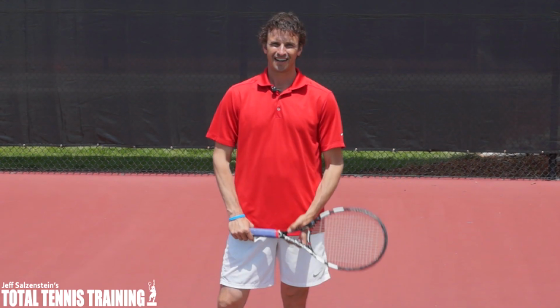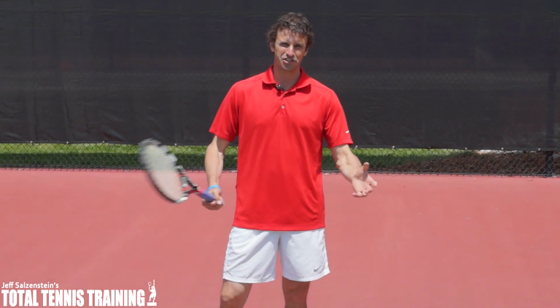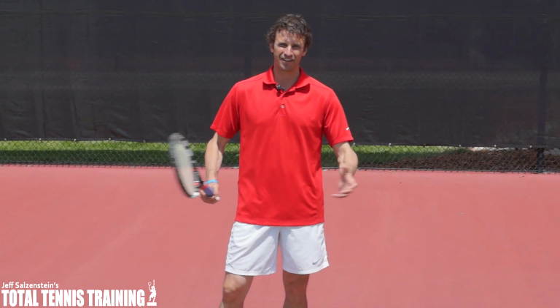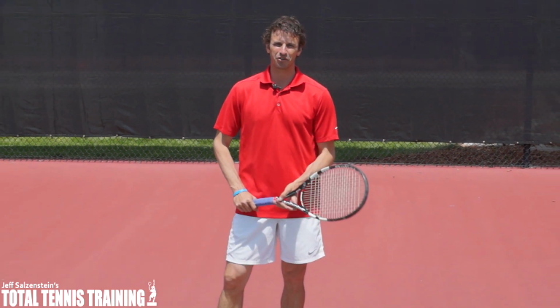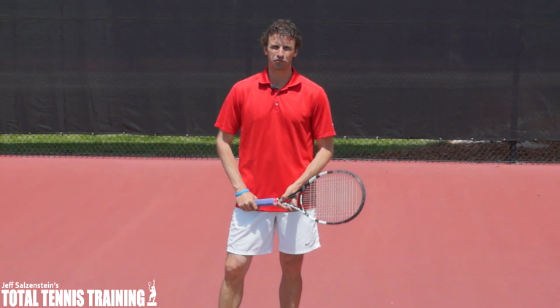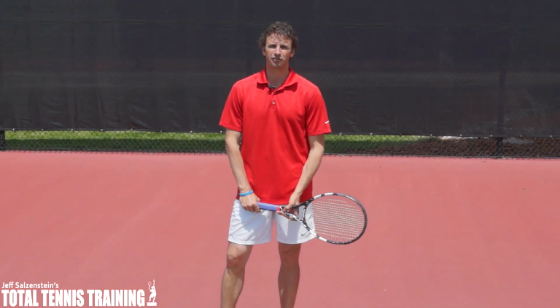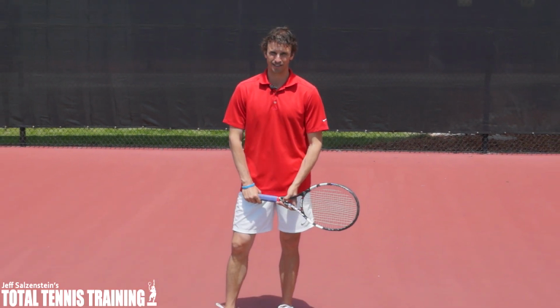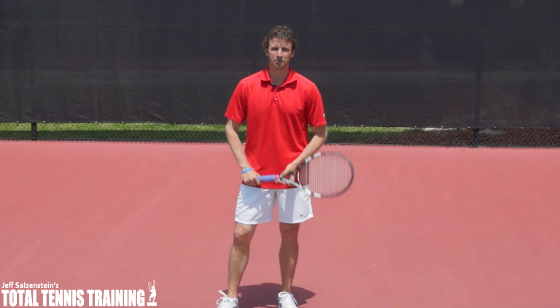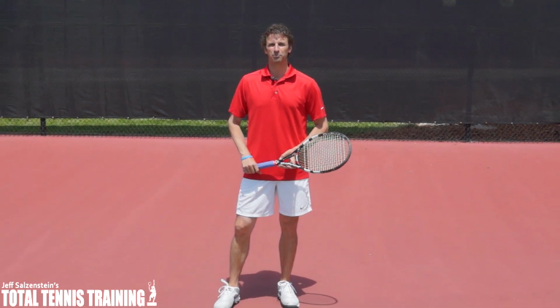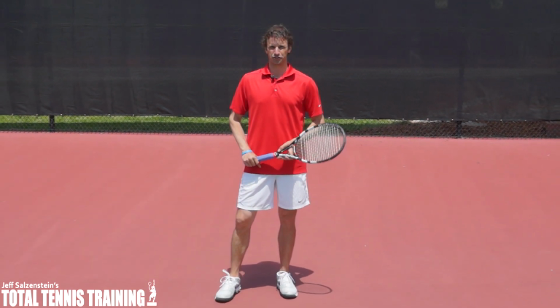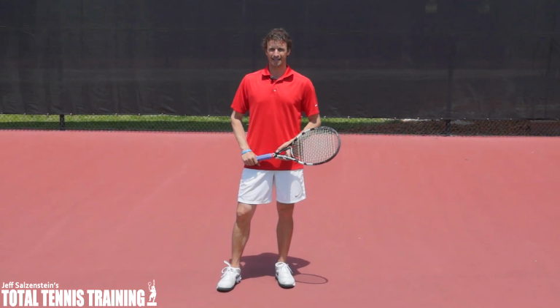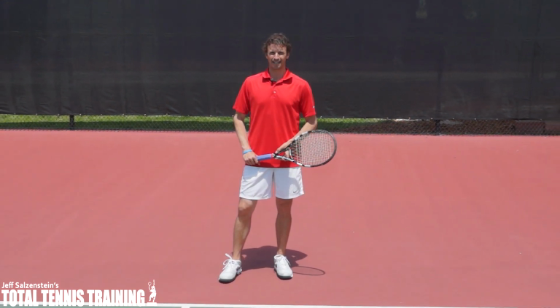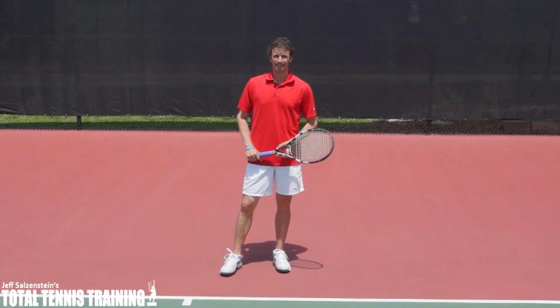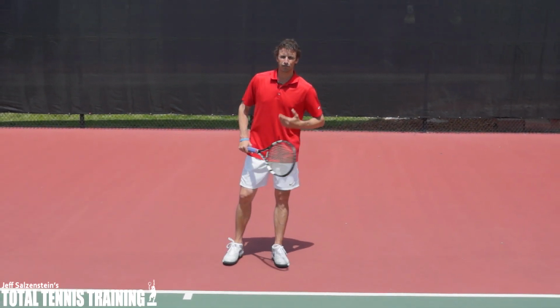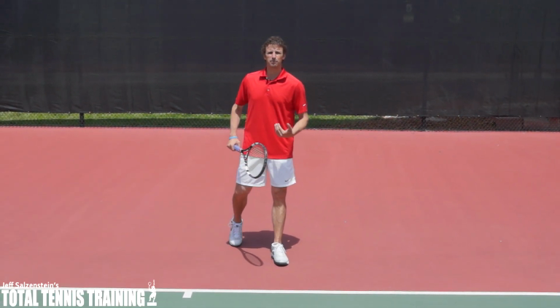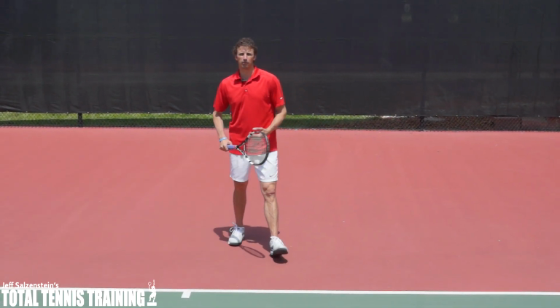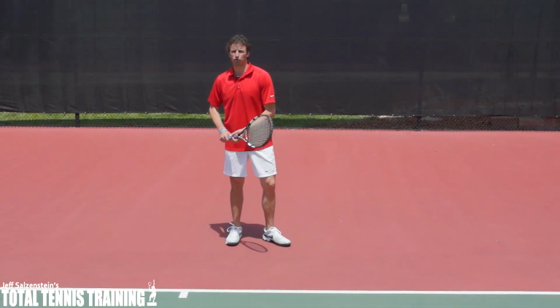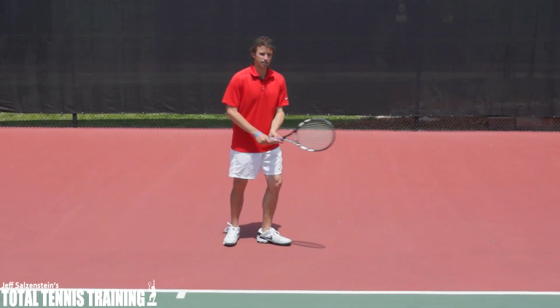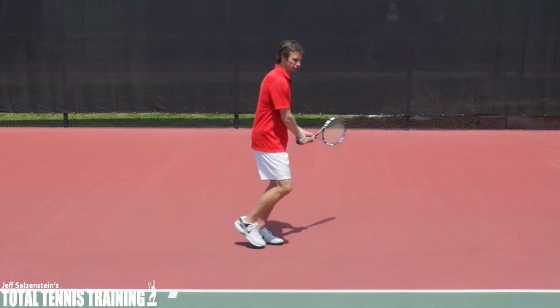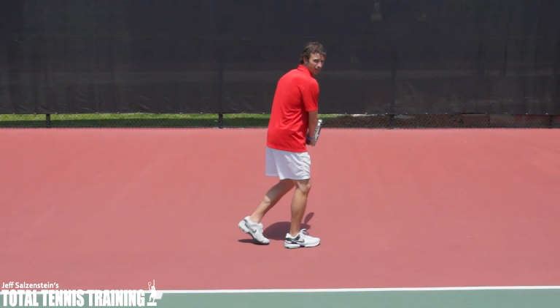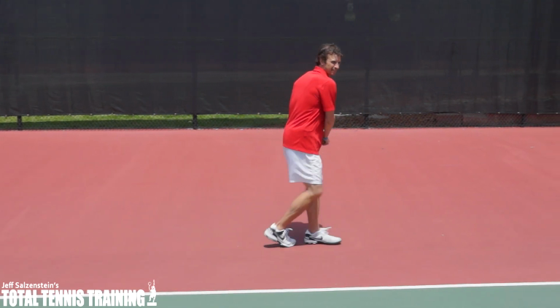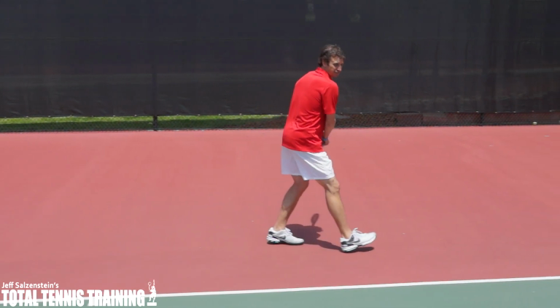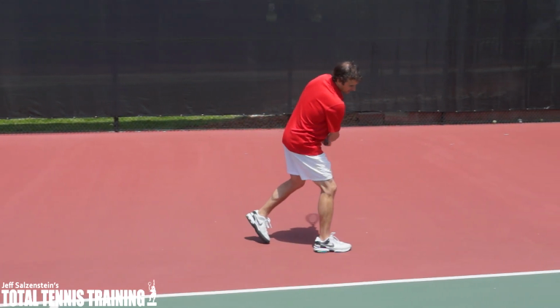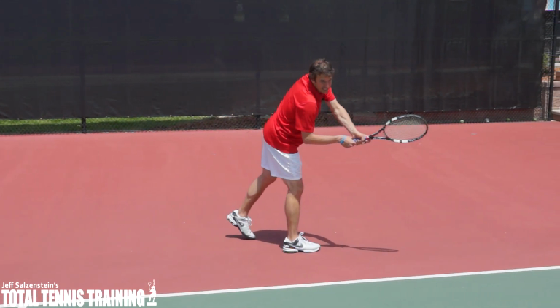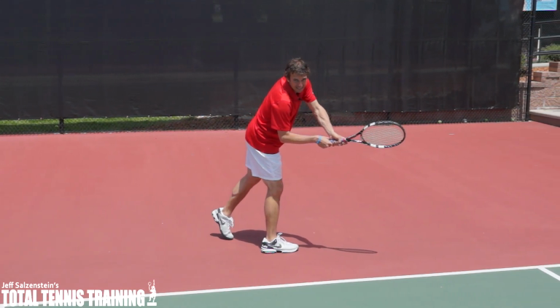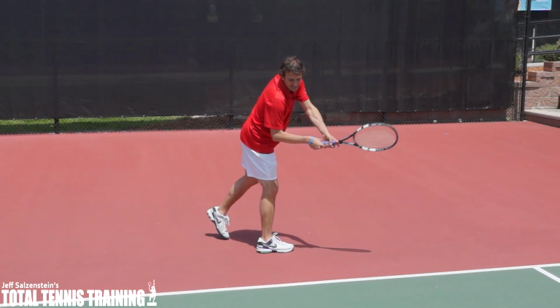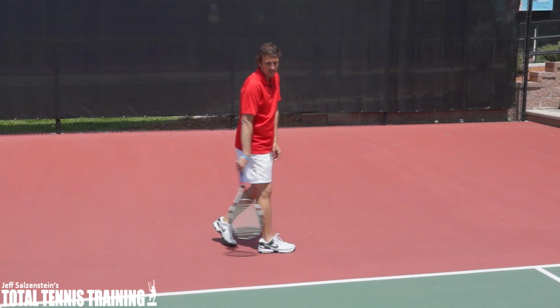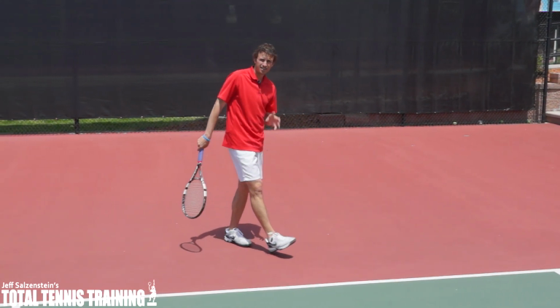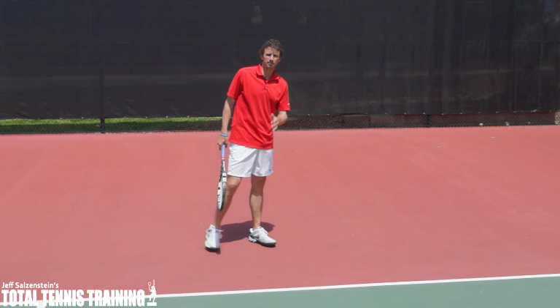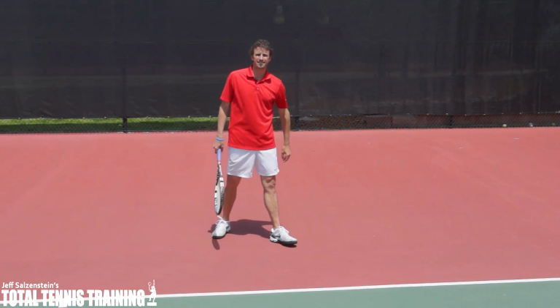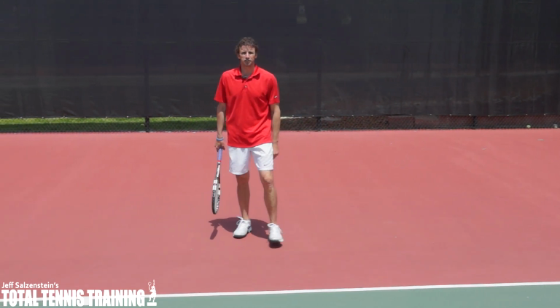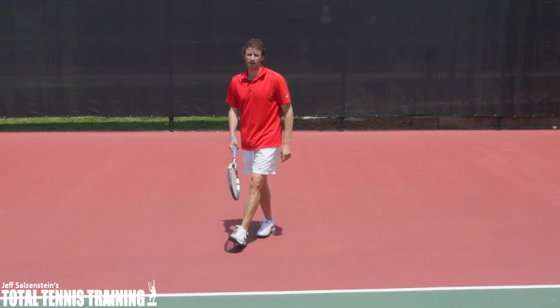Hi, this is Jeff and I've got a wonderful footwork tip that's going to help you with your two-handed backhand. If you have a problem of crossing over and running like this on your backhand and hitting it like this, this tip is definitely going to help.